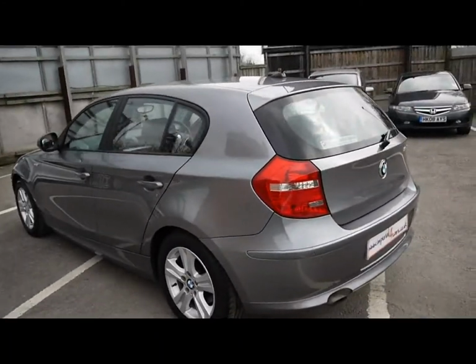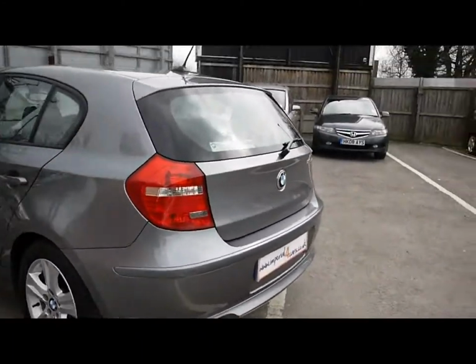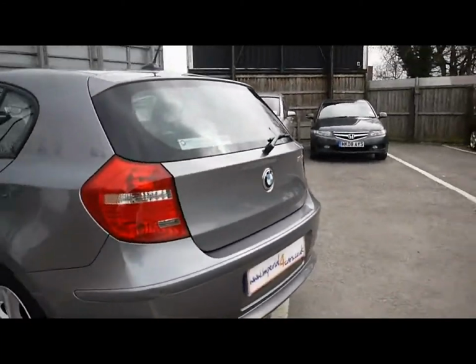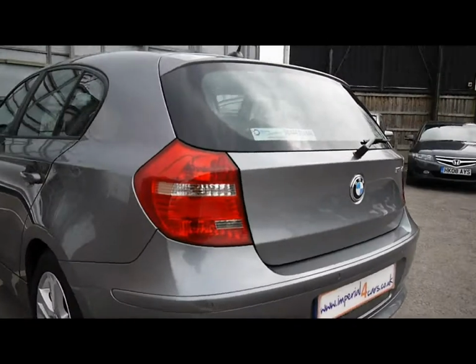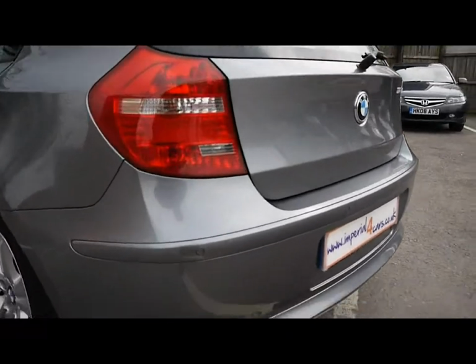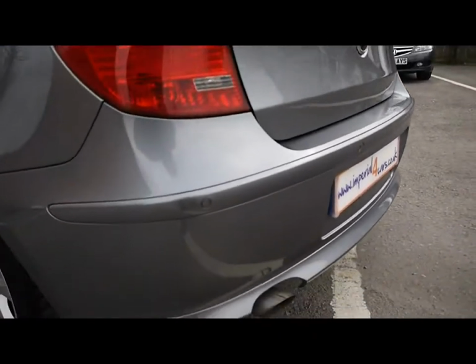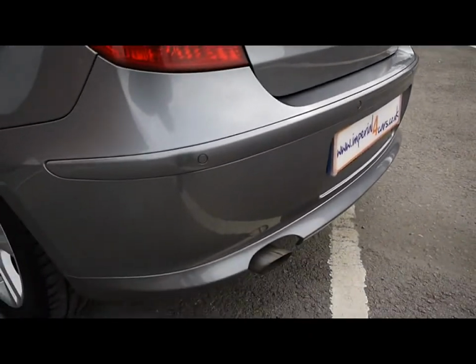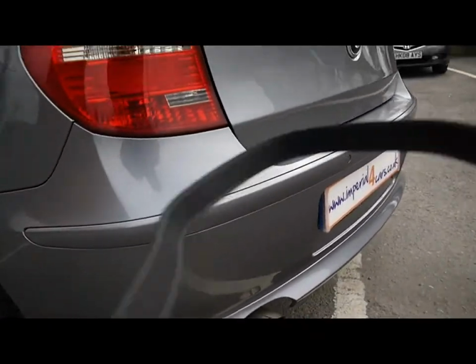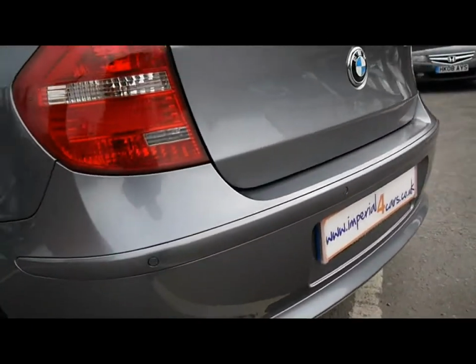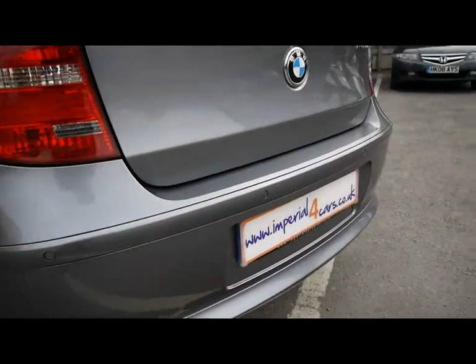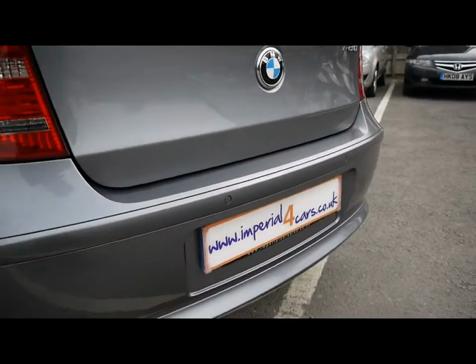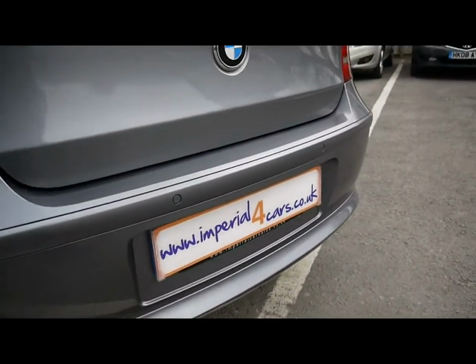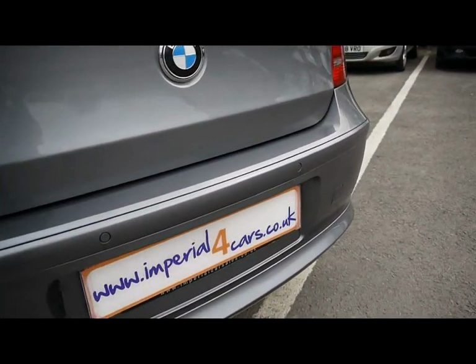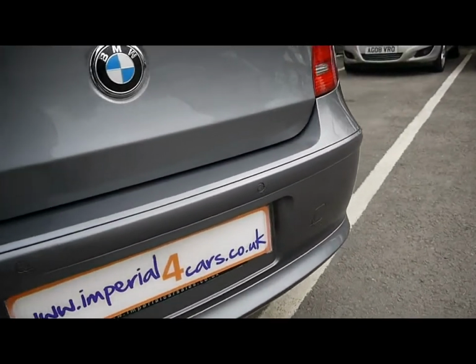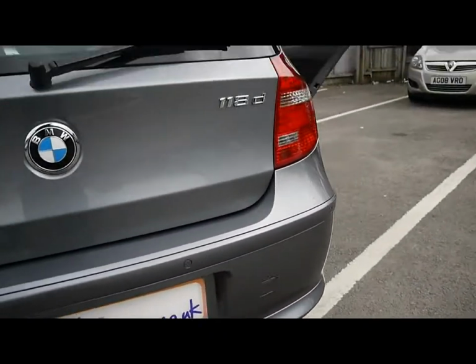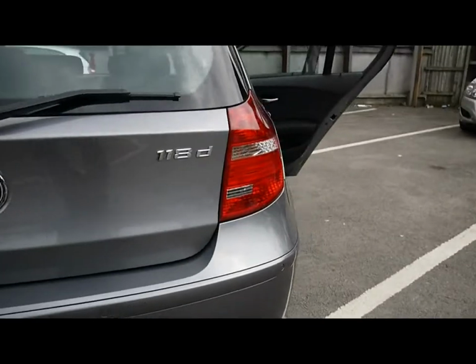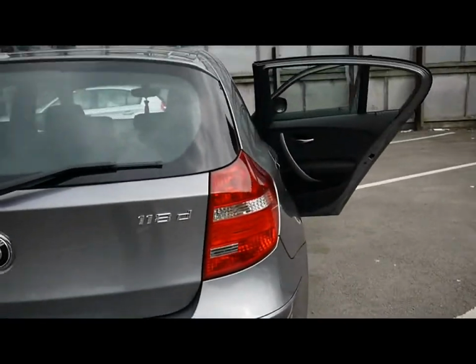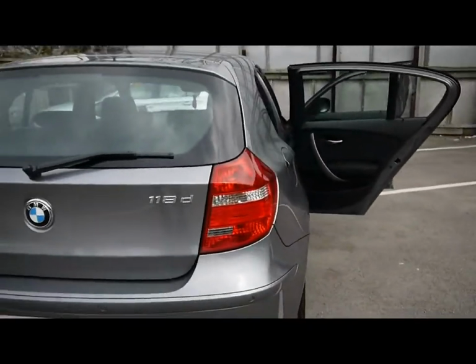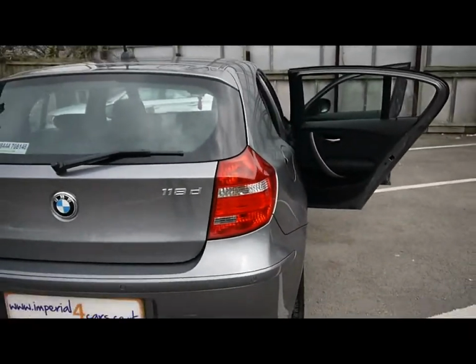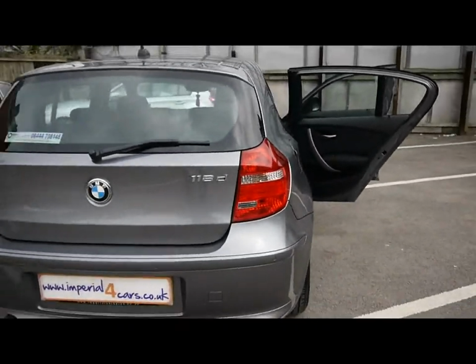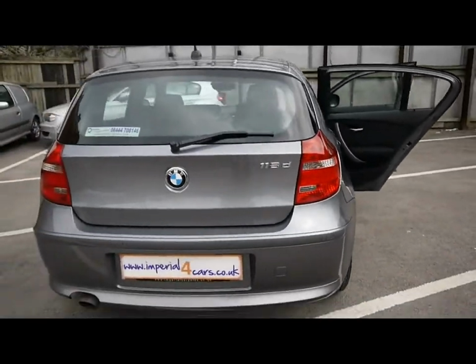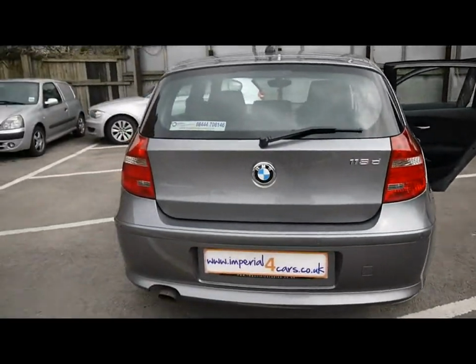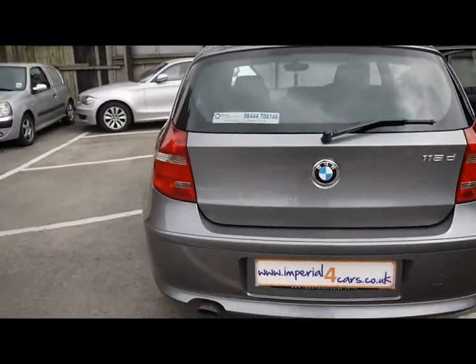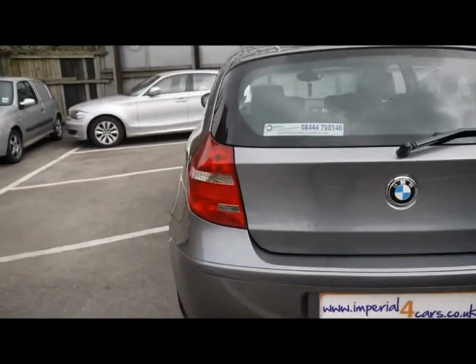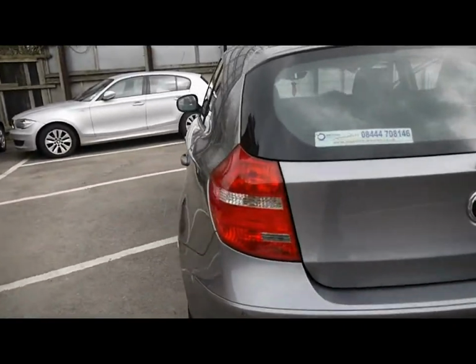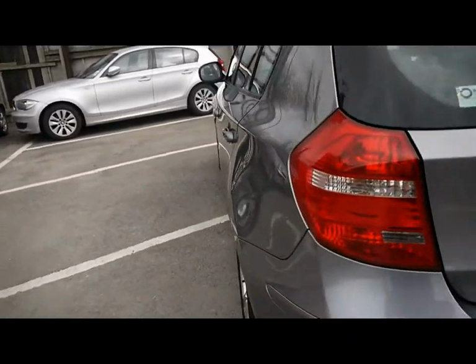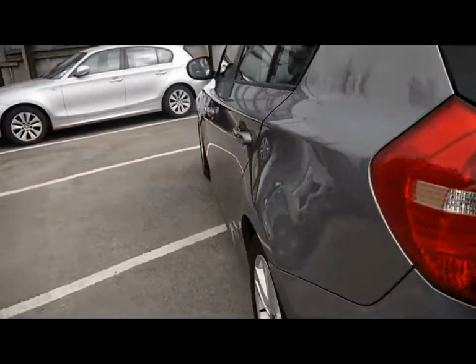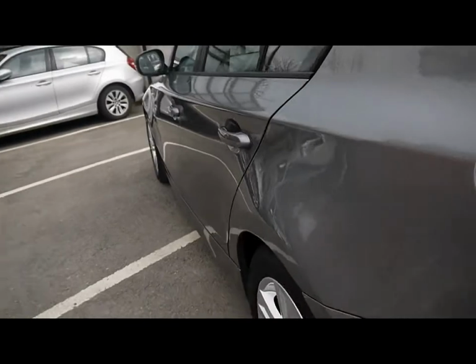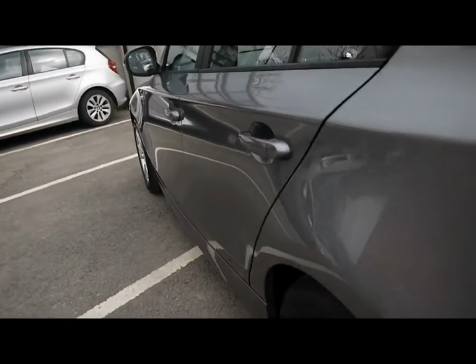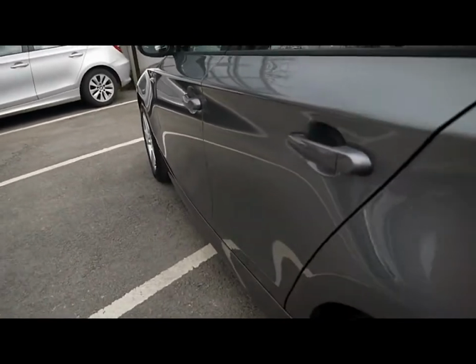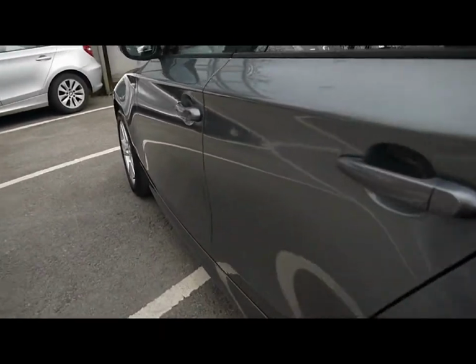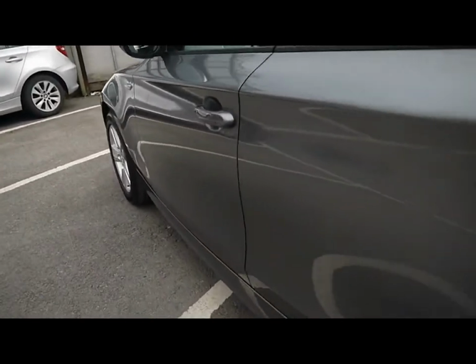Starting off on the back, we've got parking sensors all along the rear bumper. The bodywork around the car is in very, very nice condition. Focusing on the left hand side first of all, just so you can see that there's no dents, scrapes or scratches anywhere.